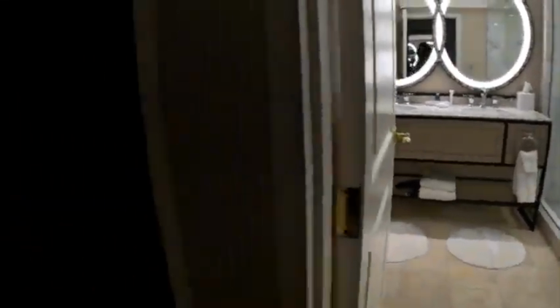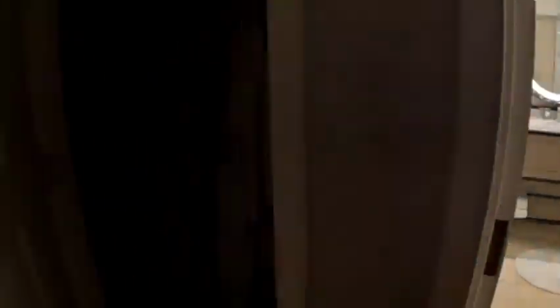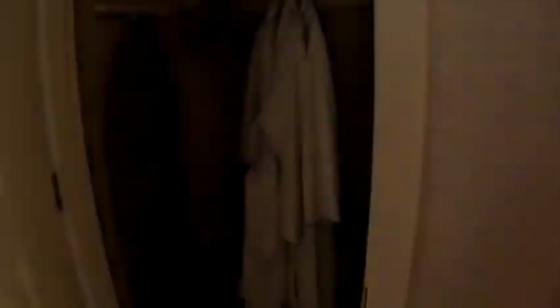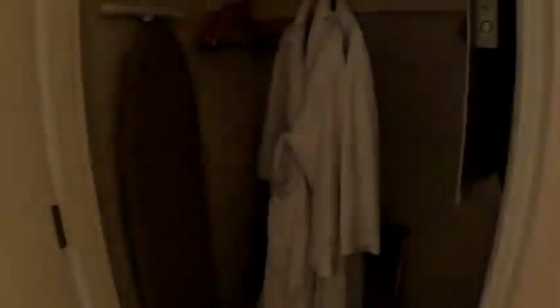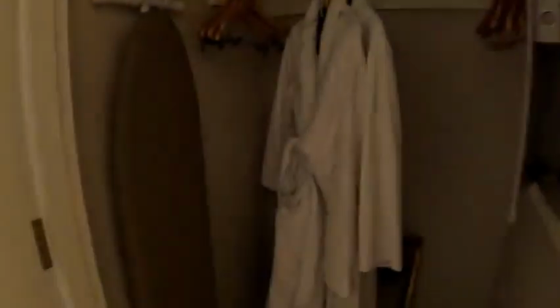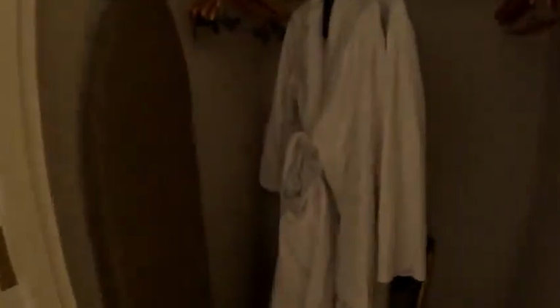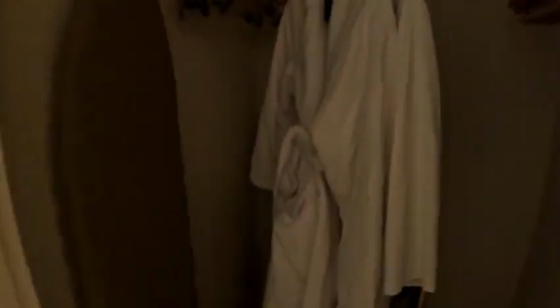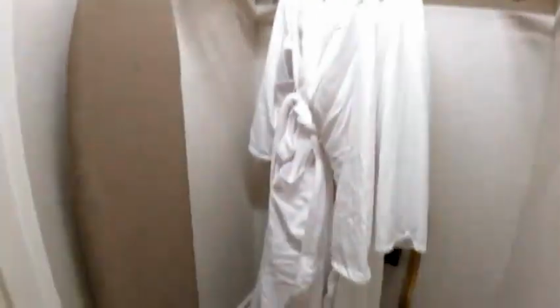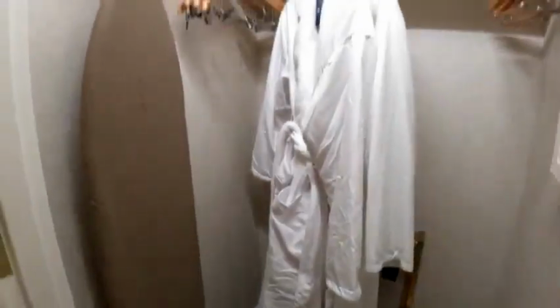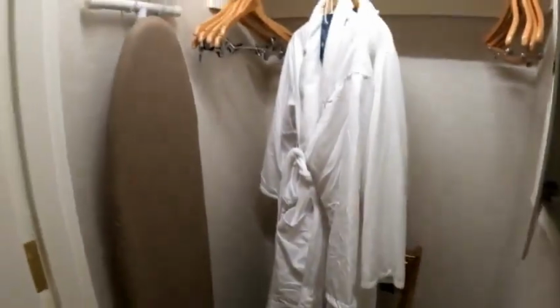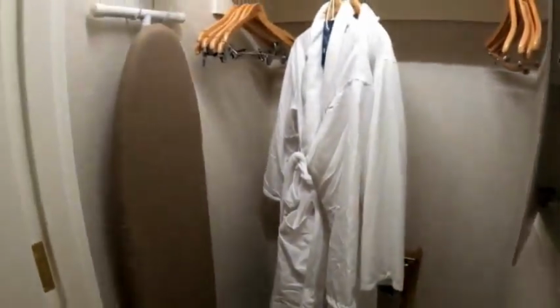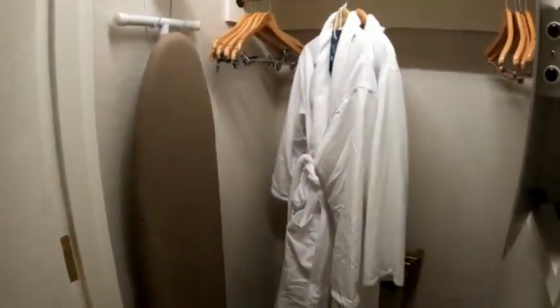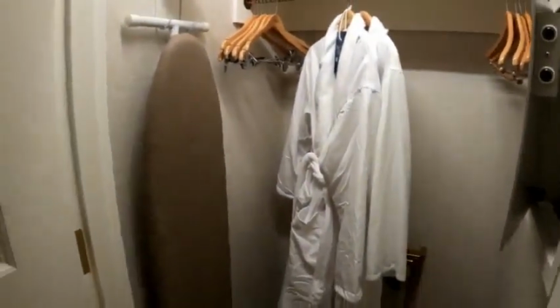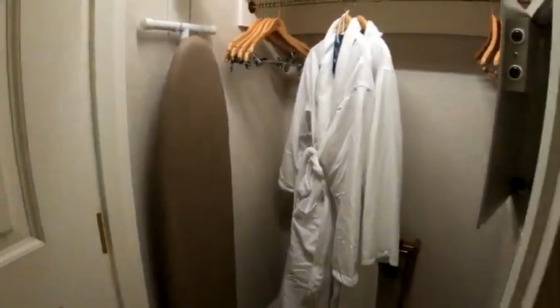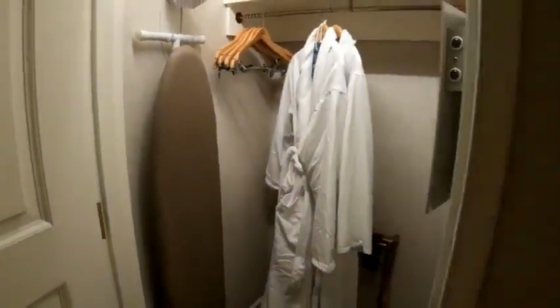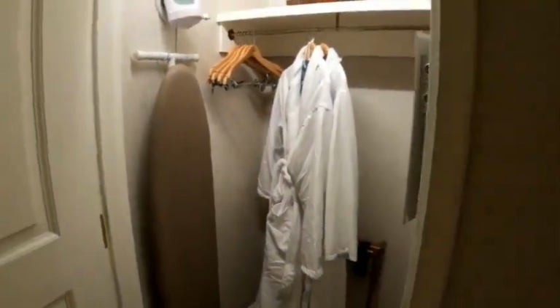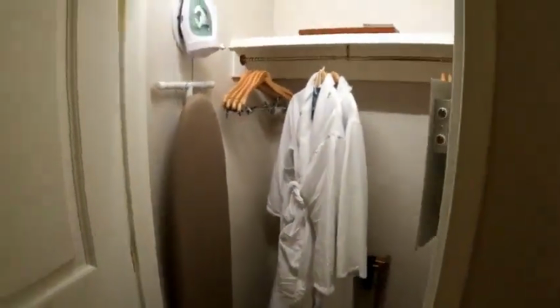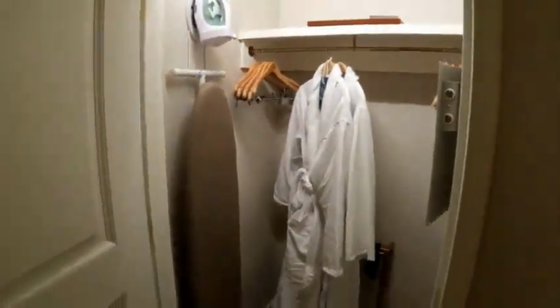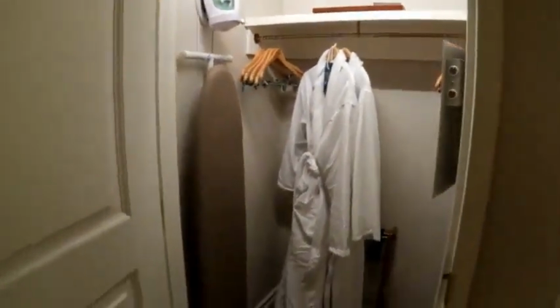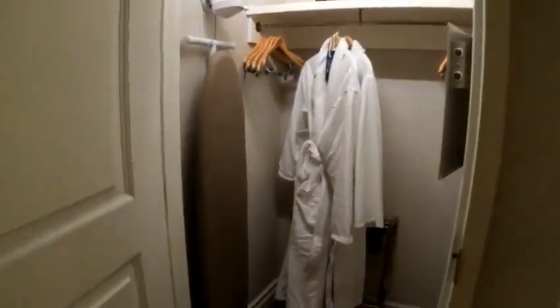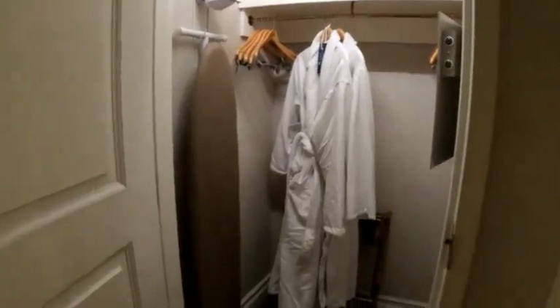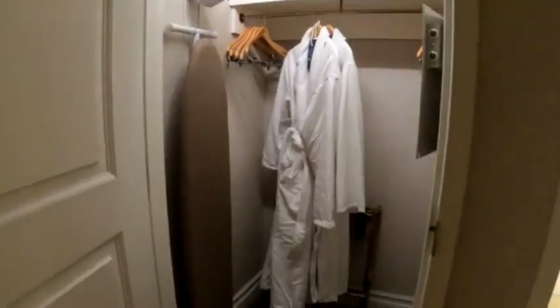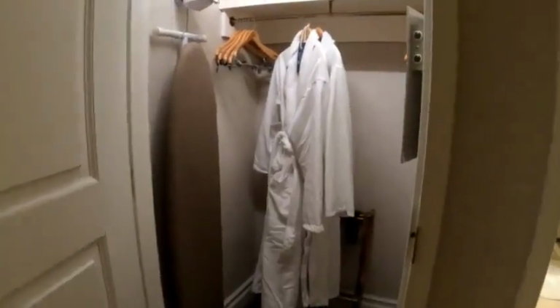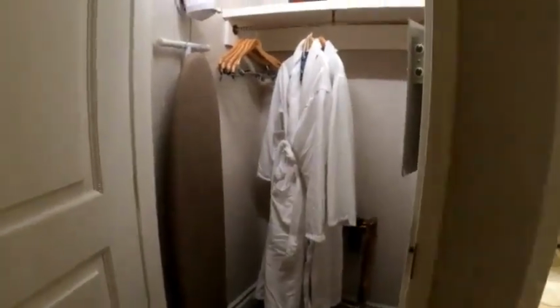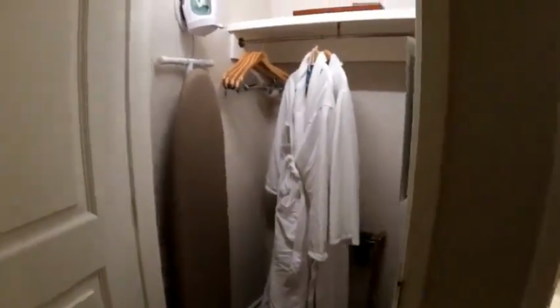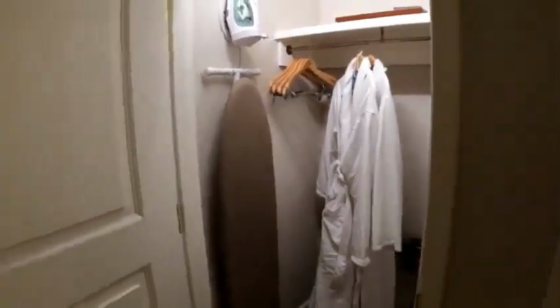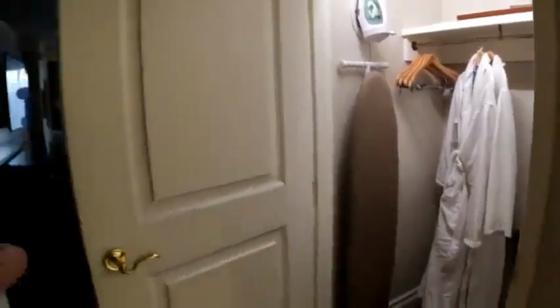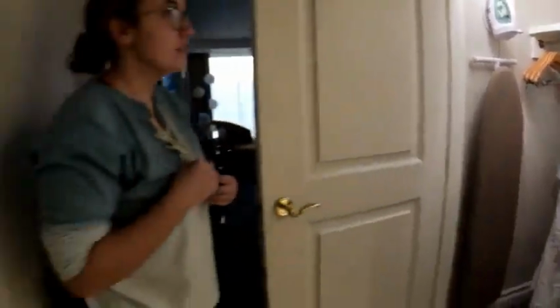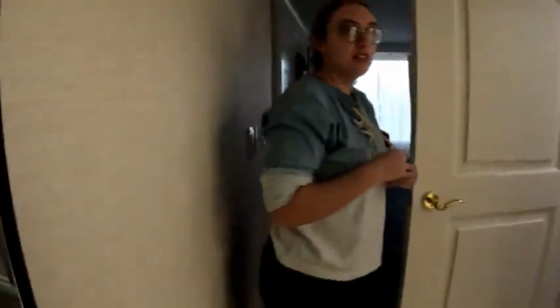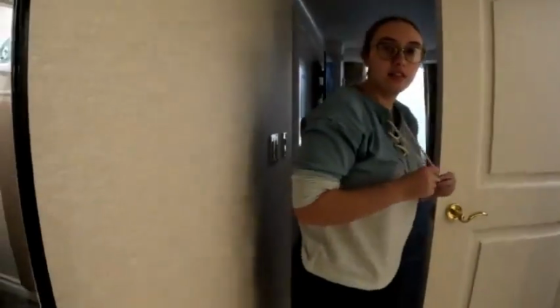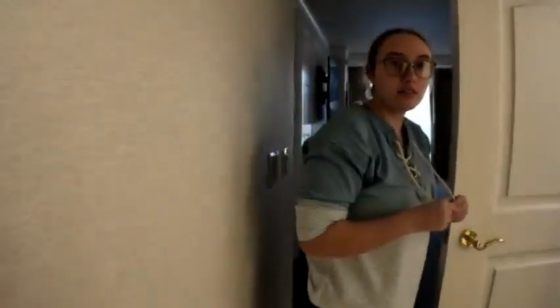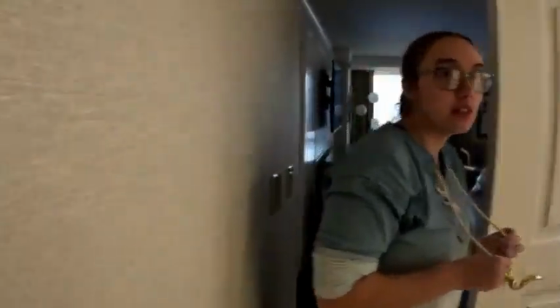And then we have the closet. They do supply two robes for your use while you're there. There are also some slippers. They have an iron, ironing board, the usual things in hotels.